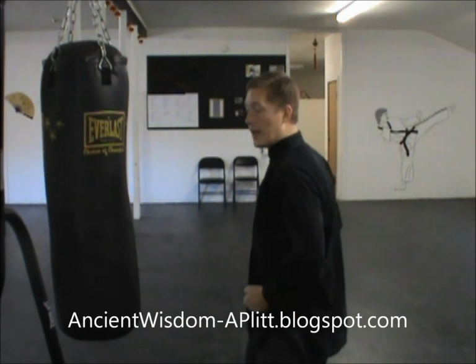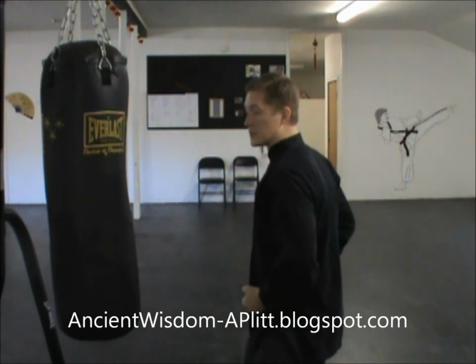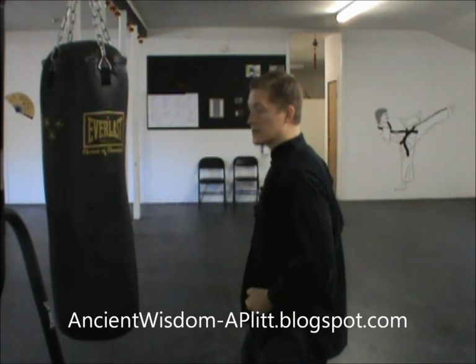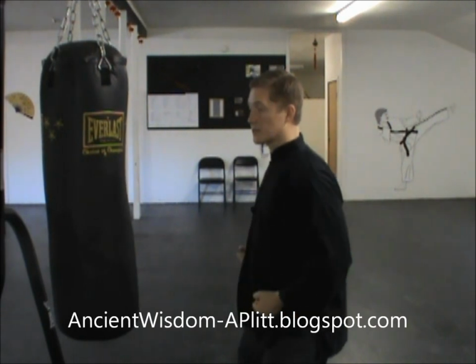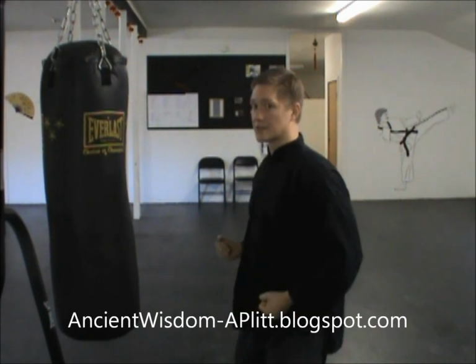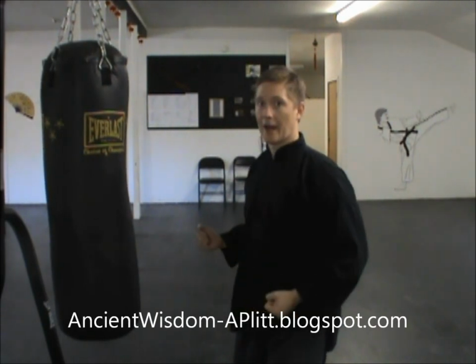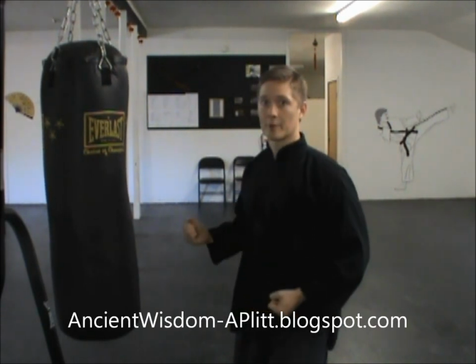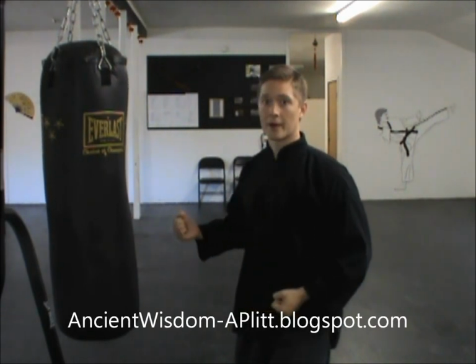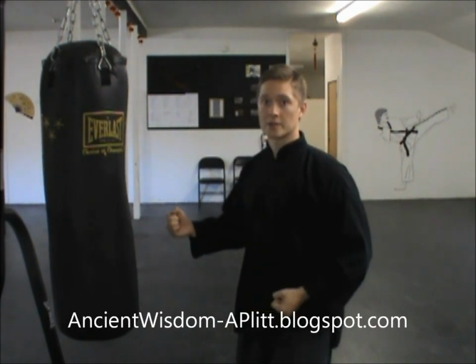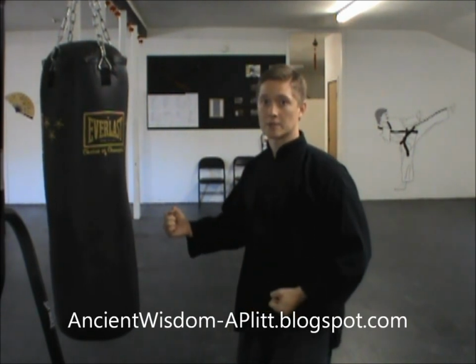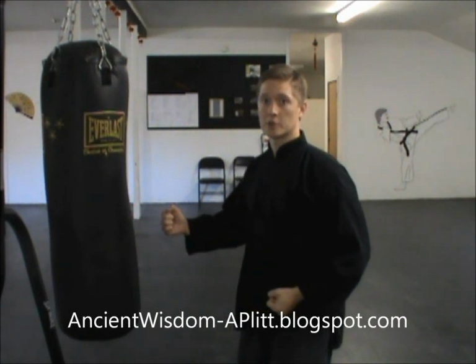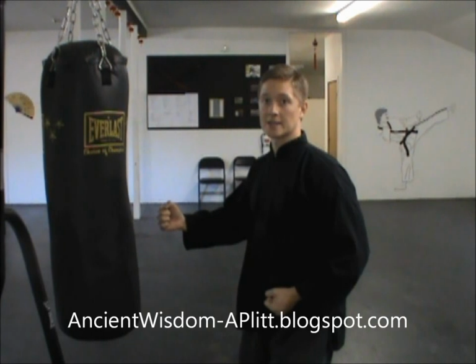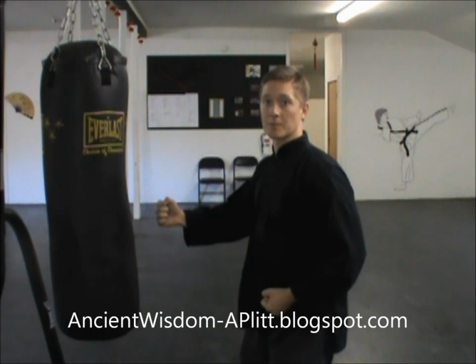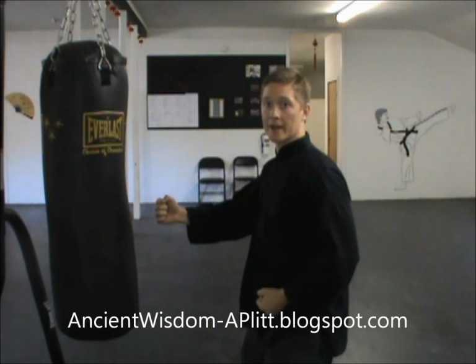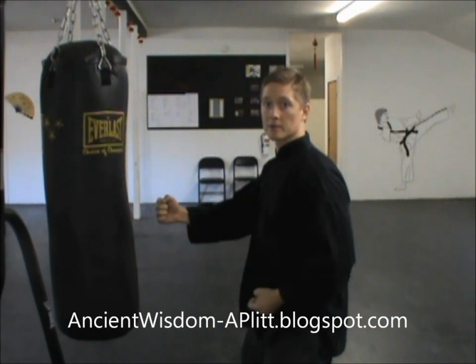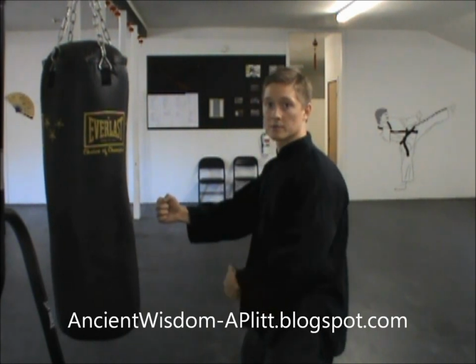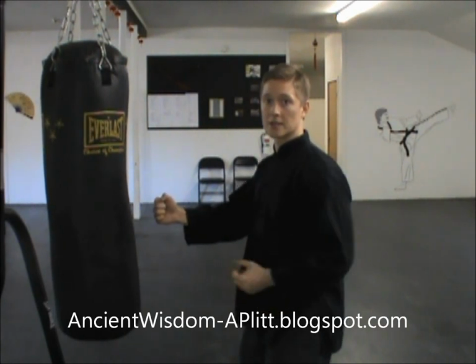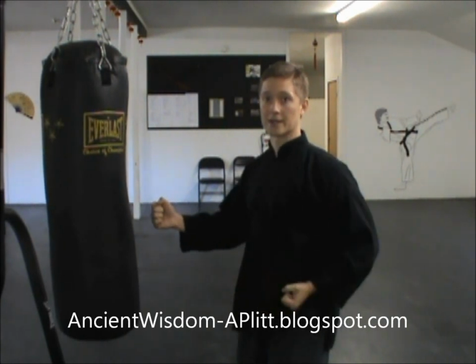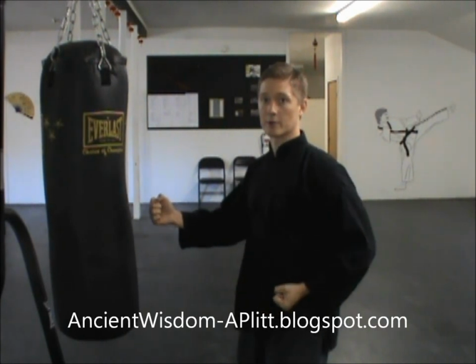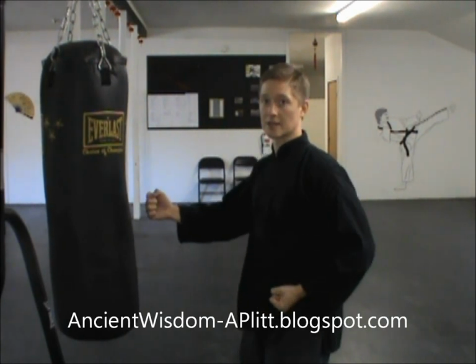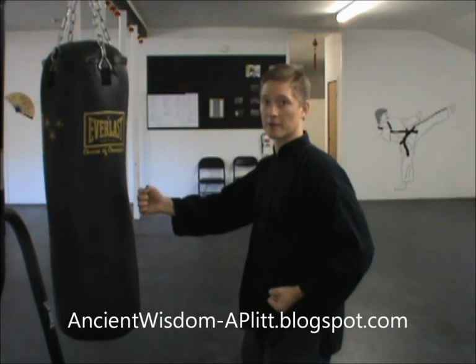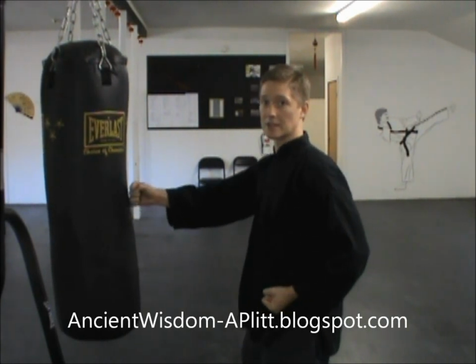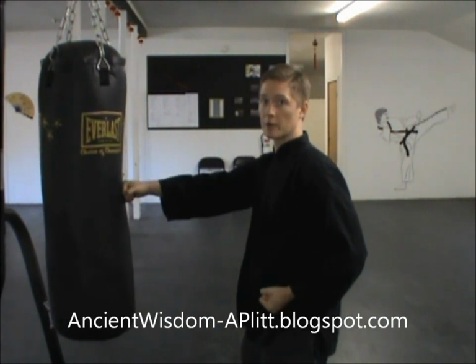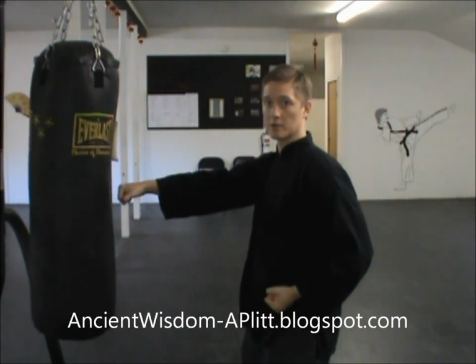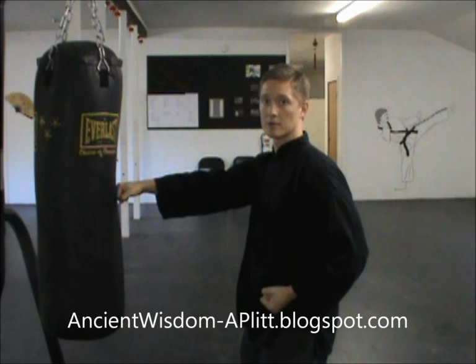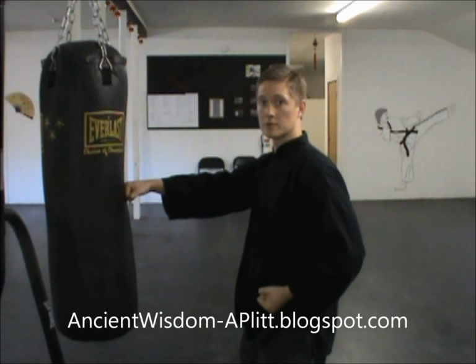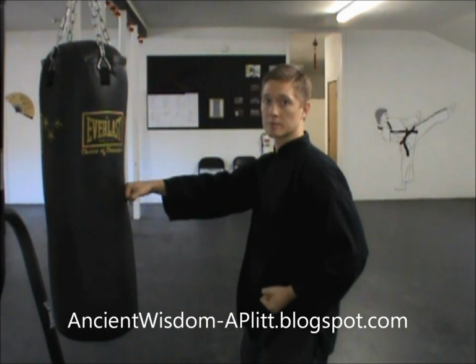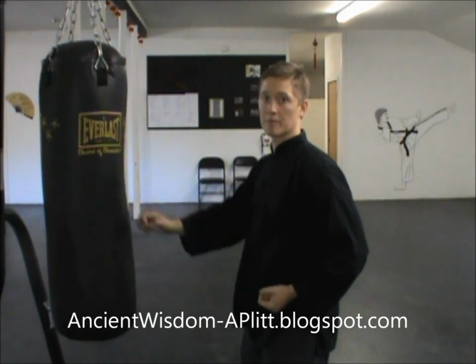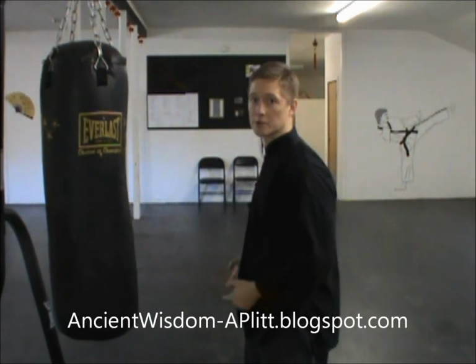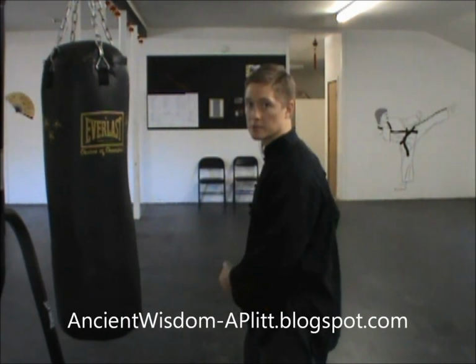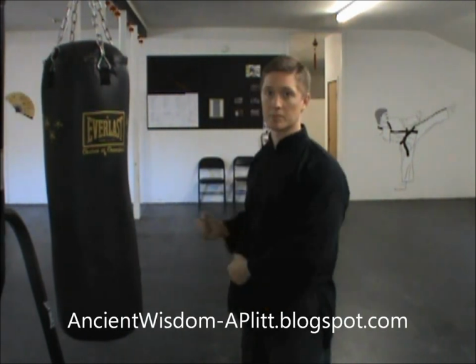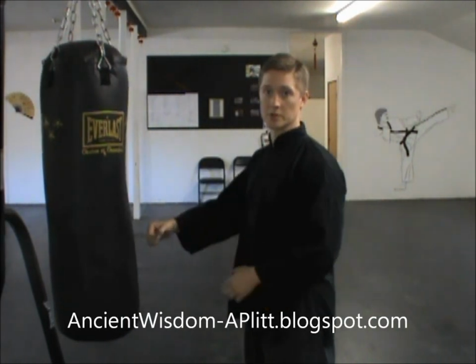Now as the fist reaches about halfway there, I start to change my motion and sink back to get back into that horse stance, and my fist keeps going to express that power. So there's the whipping motion.